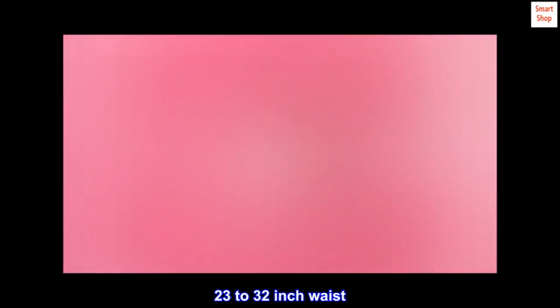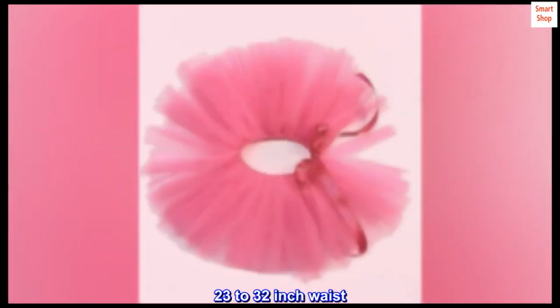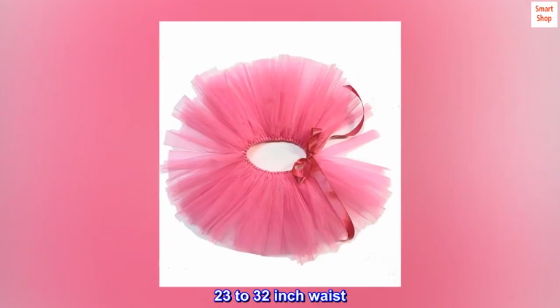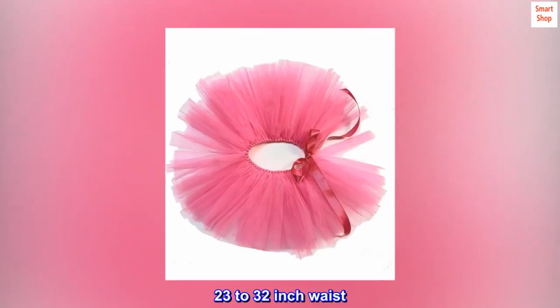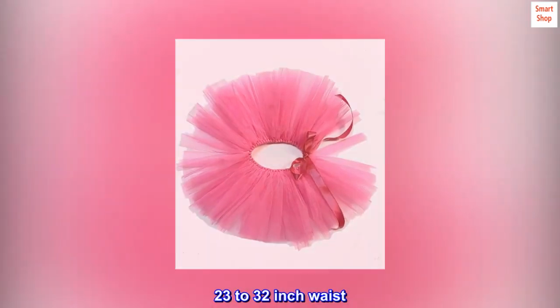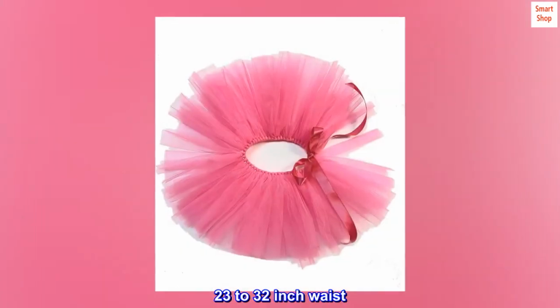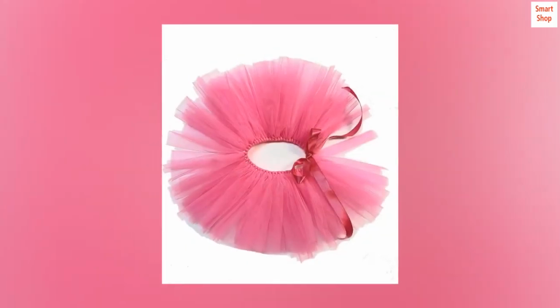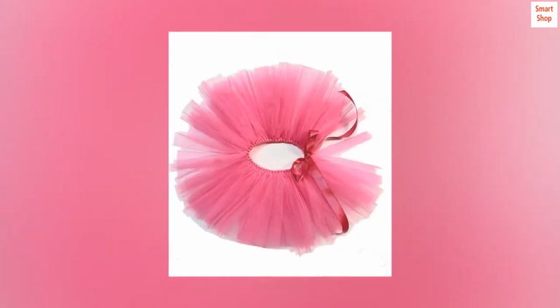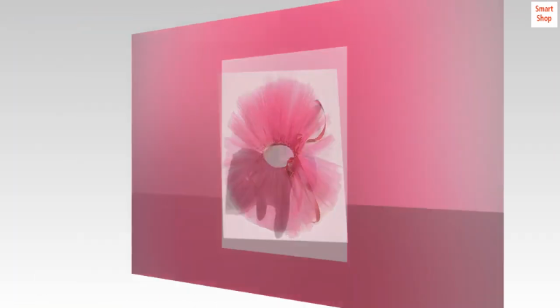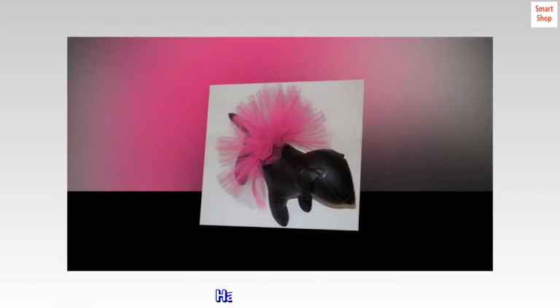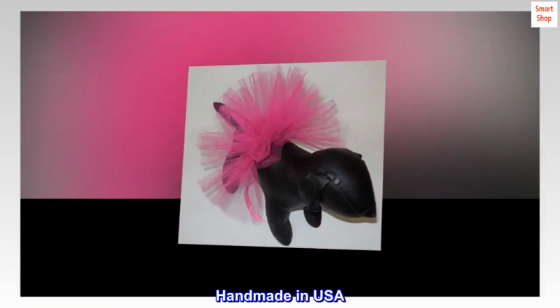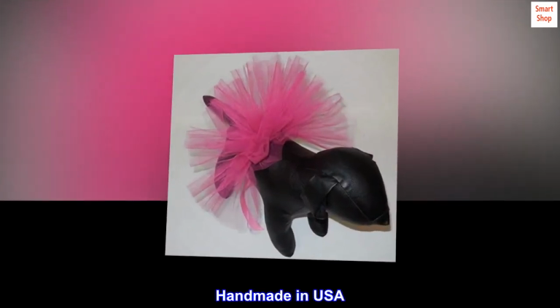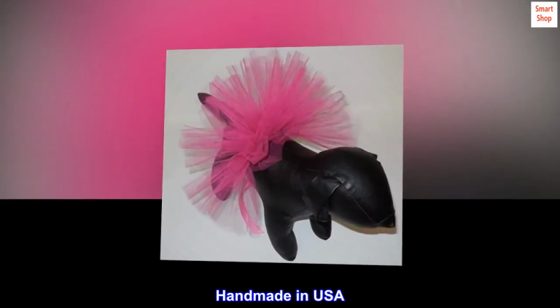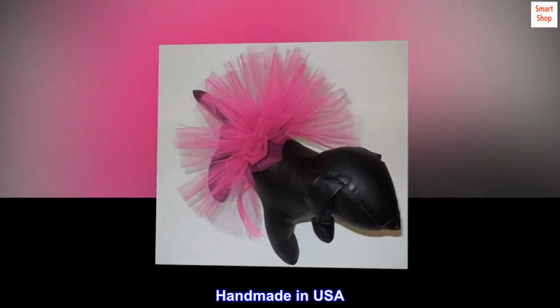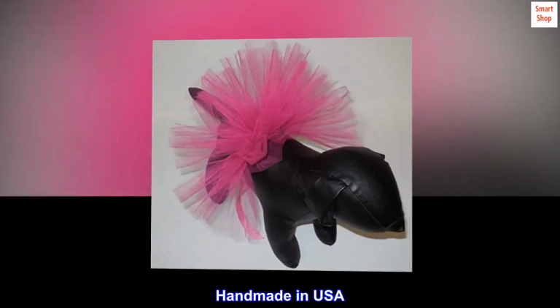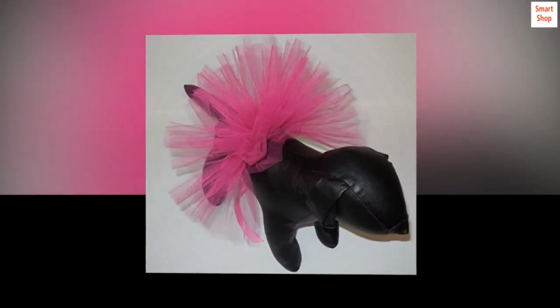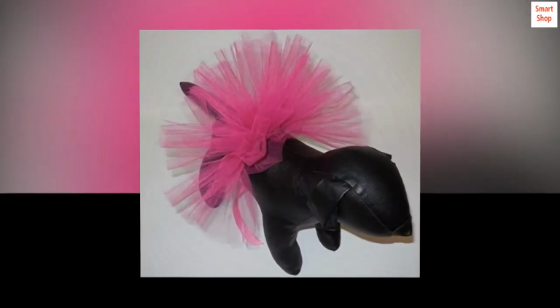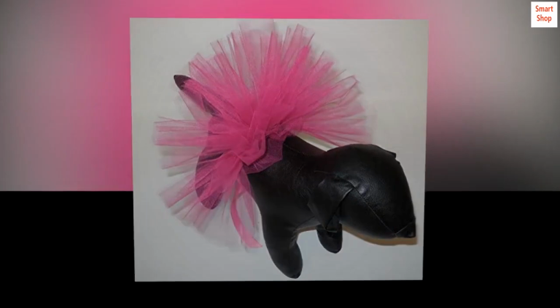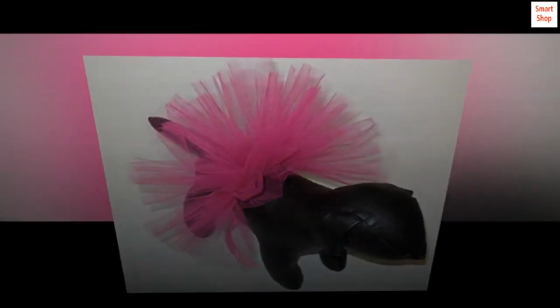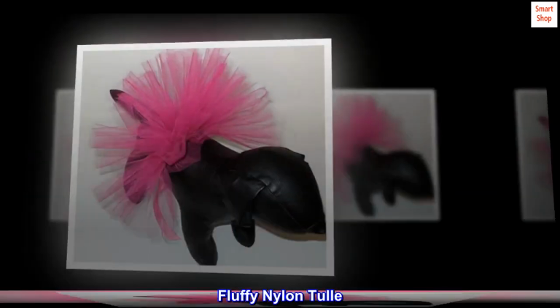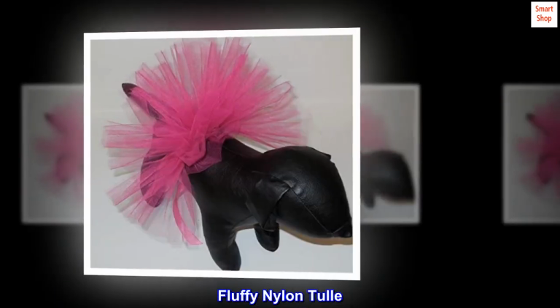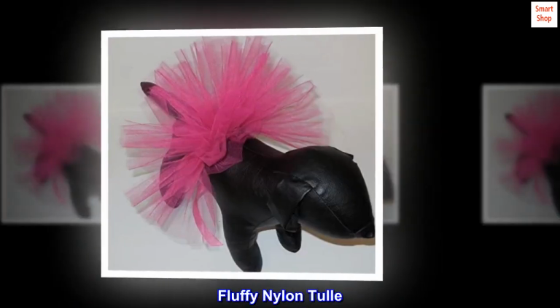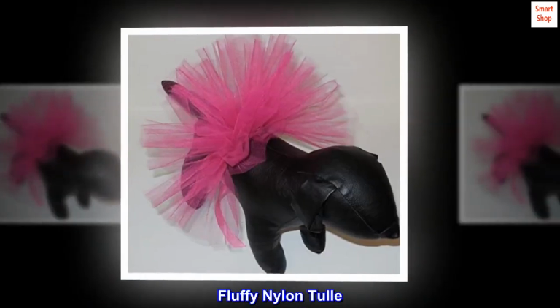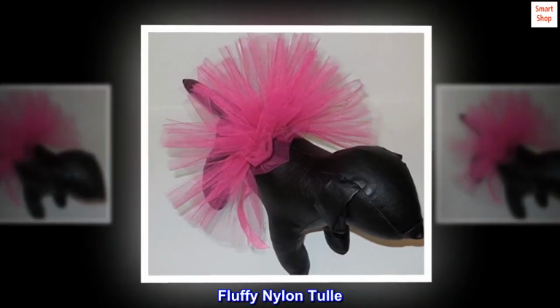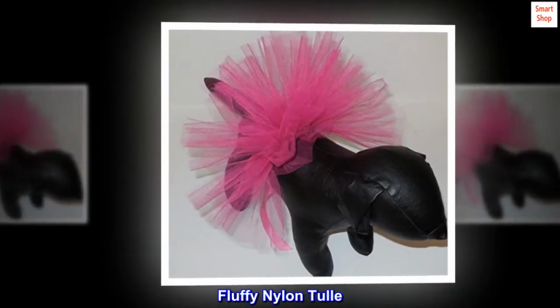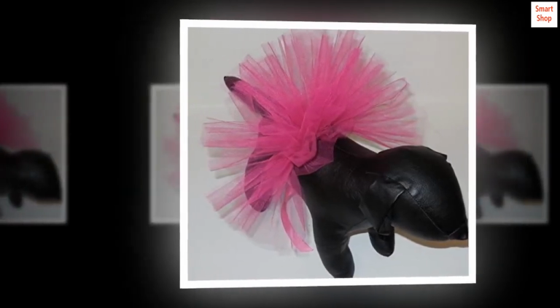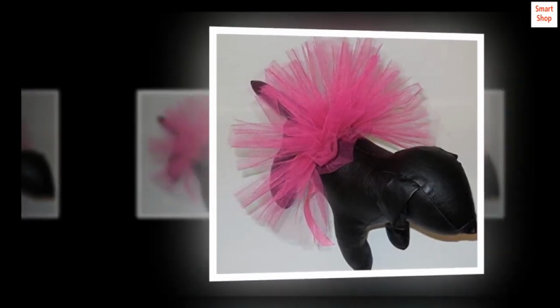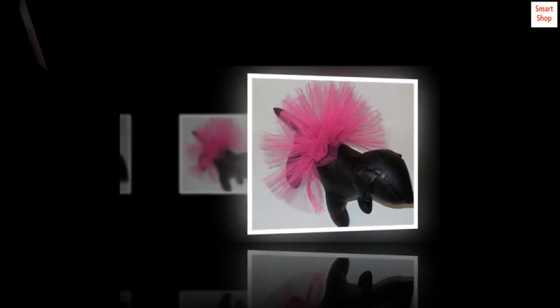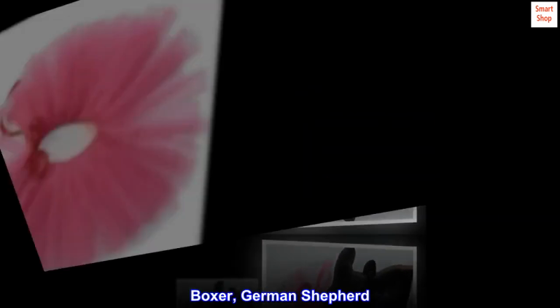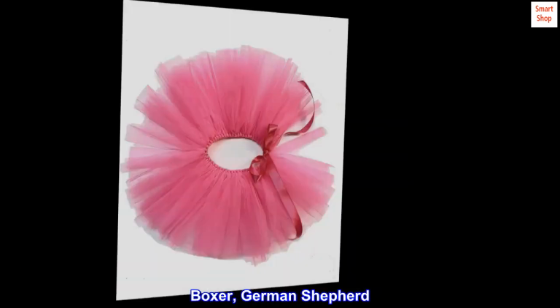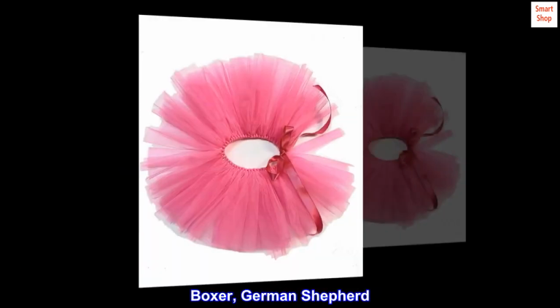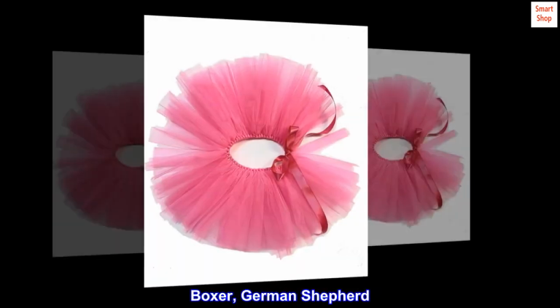23 to 32 inch waist. Handmade in USA. Fluffy nylon tulle. Boxer, German Shepherd.